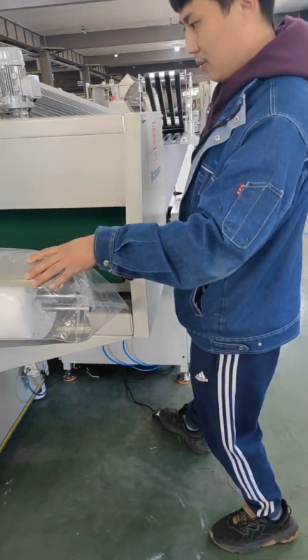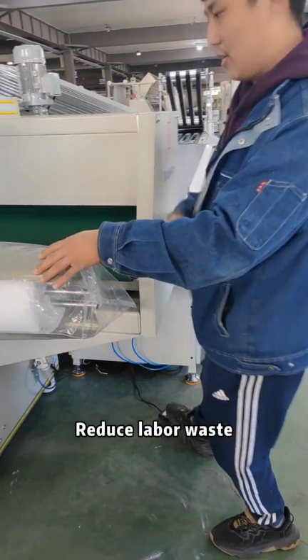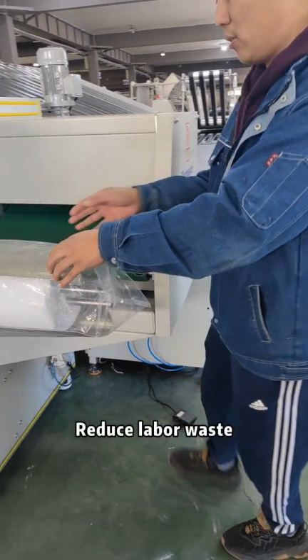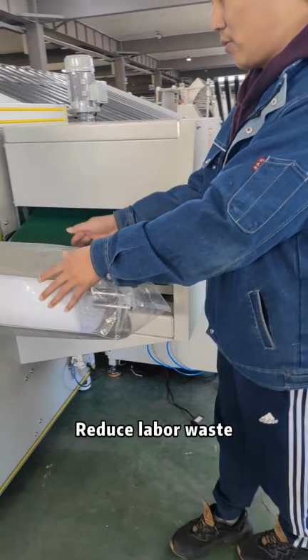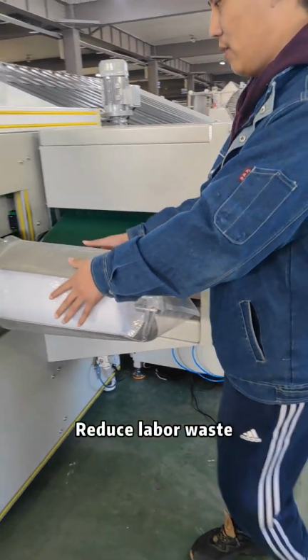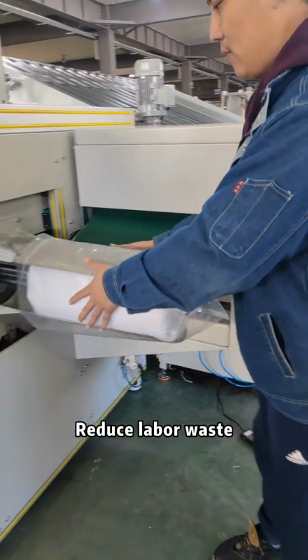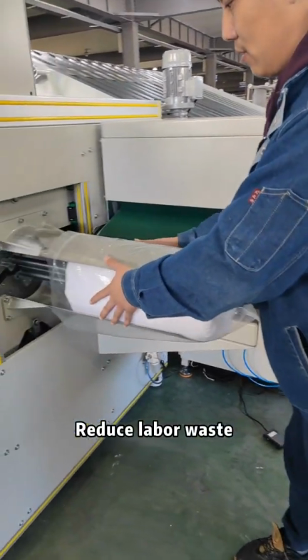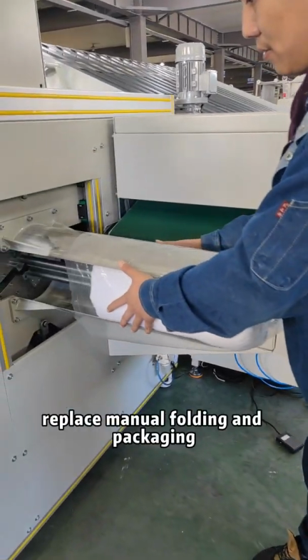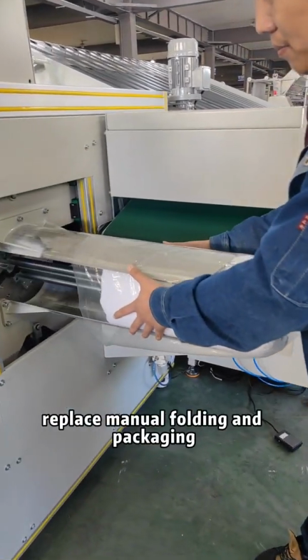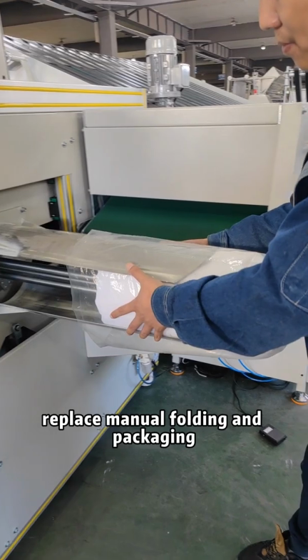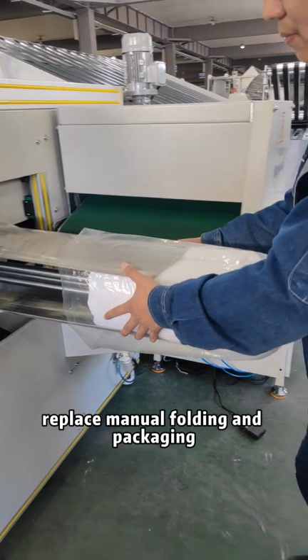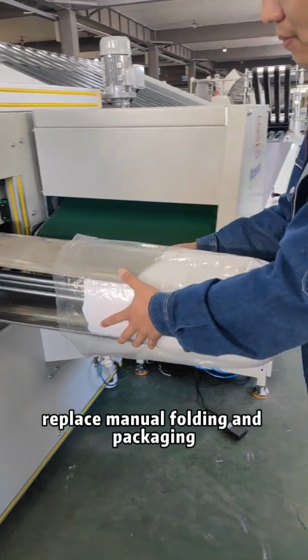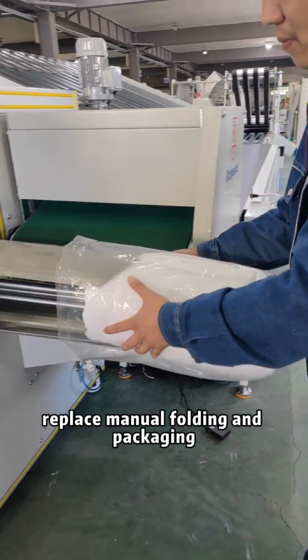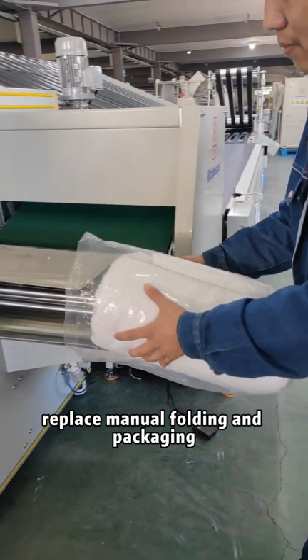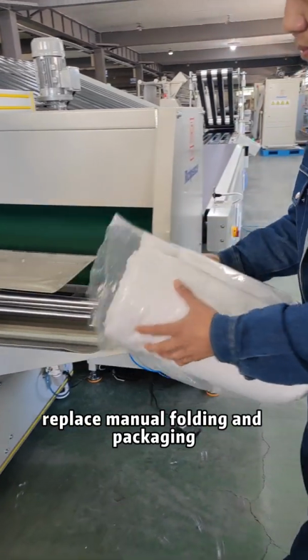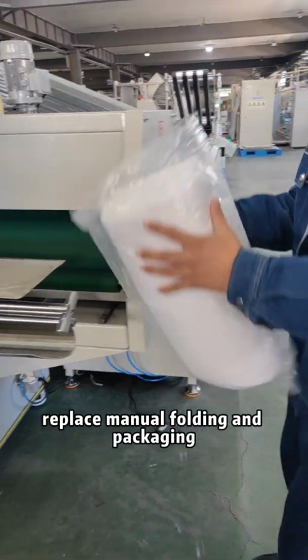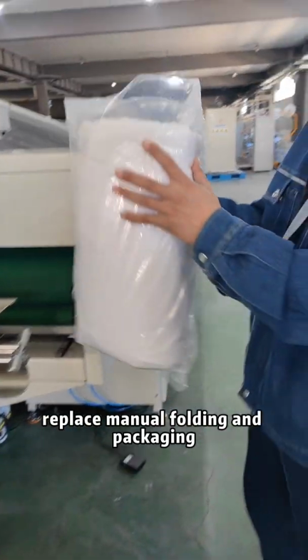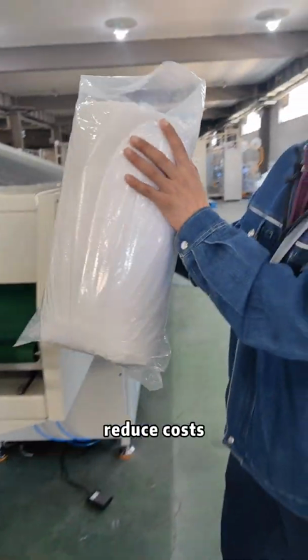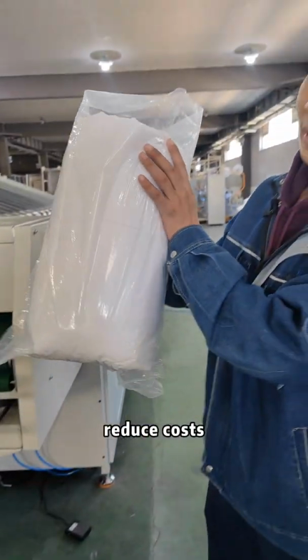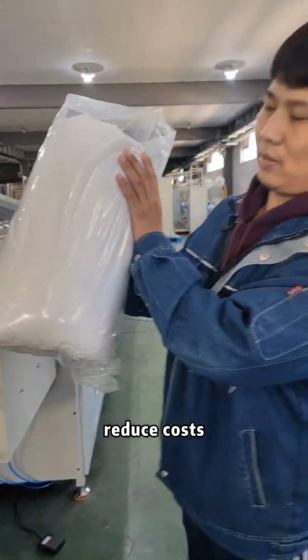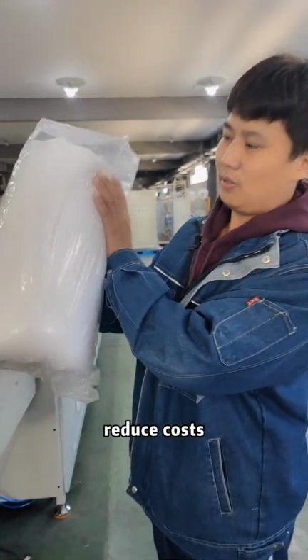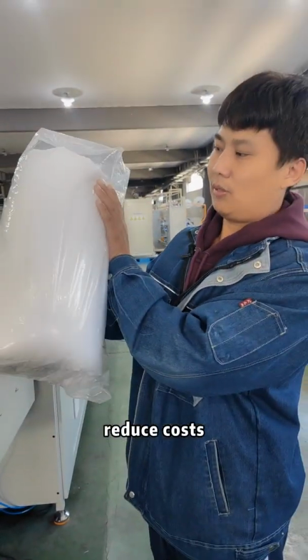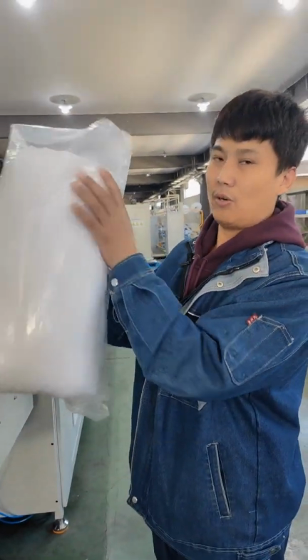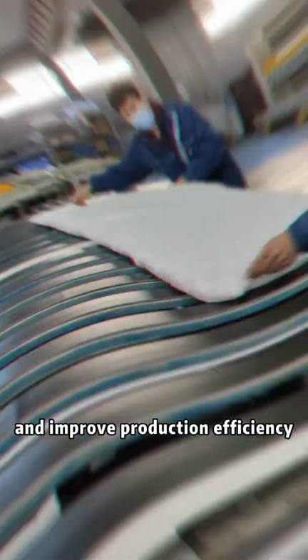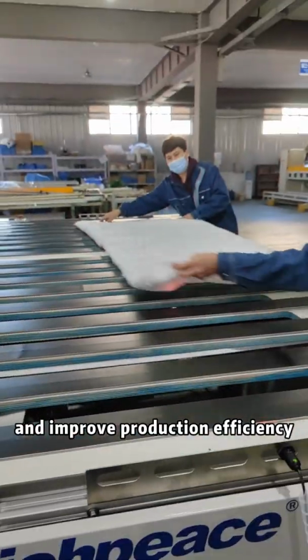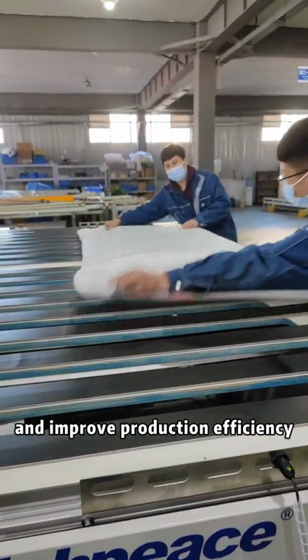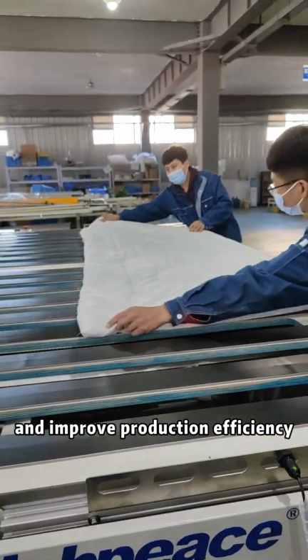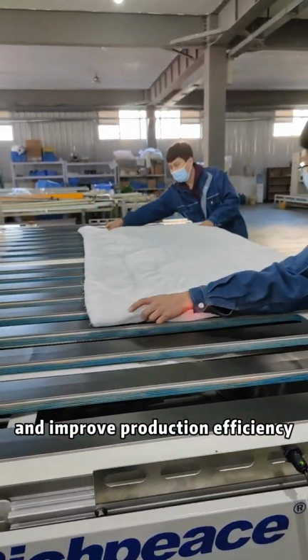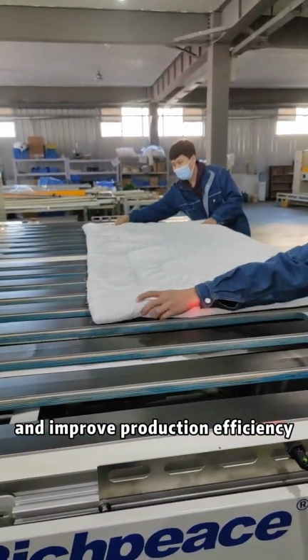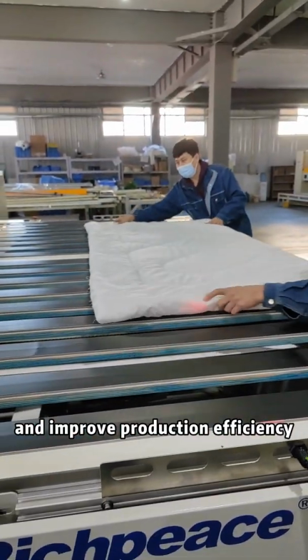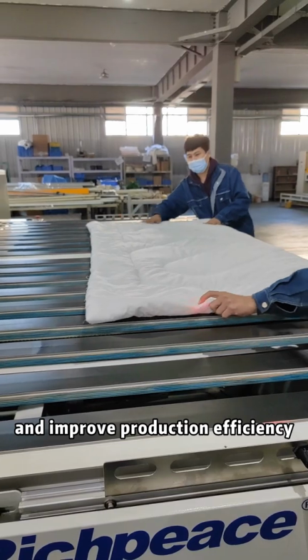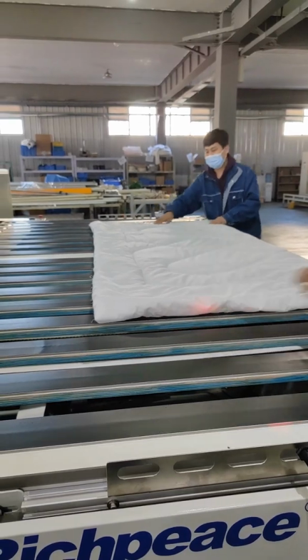Reduce labor waste, replace manual folding and packing, reduce cost, and improve production efficiency.